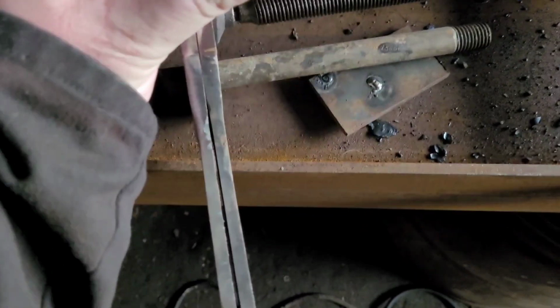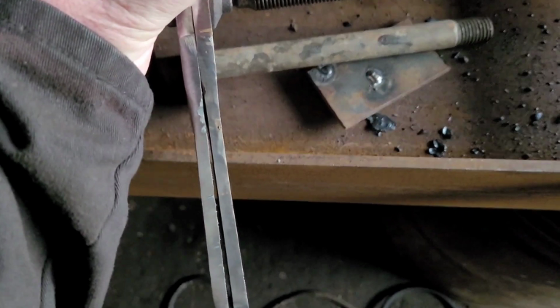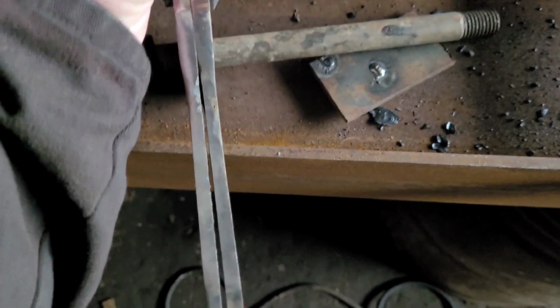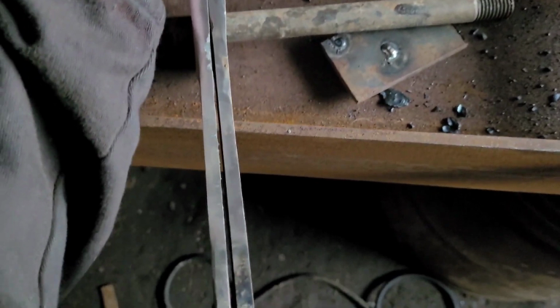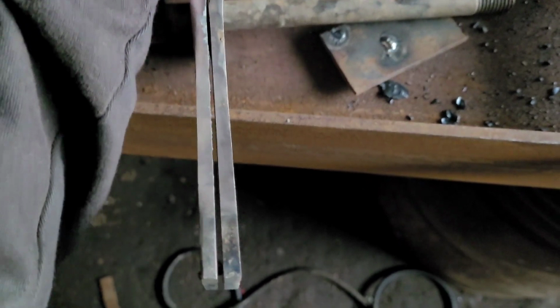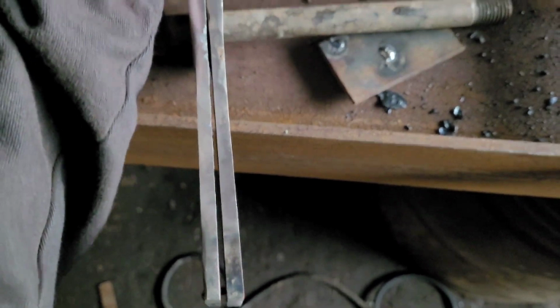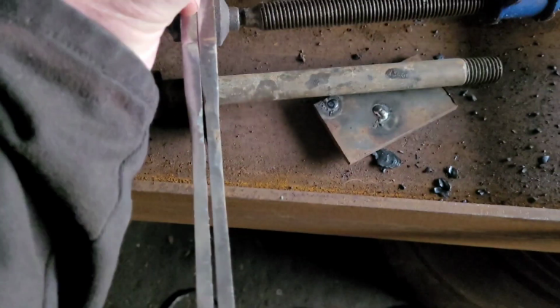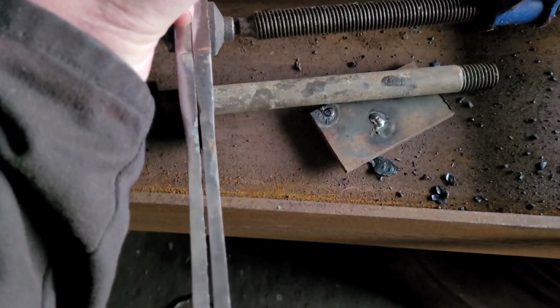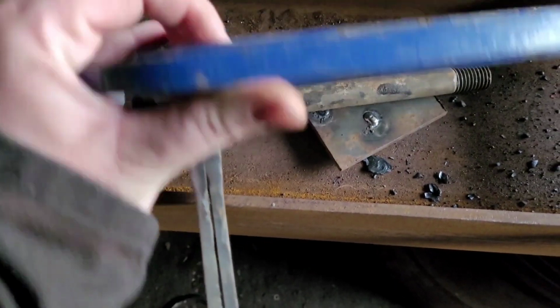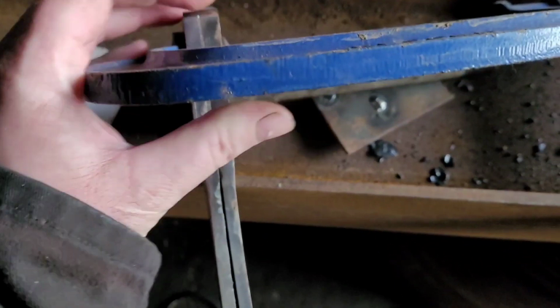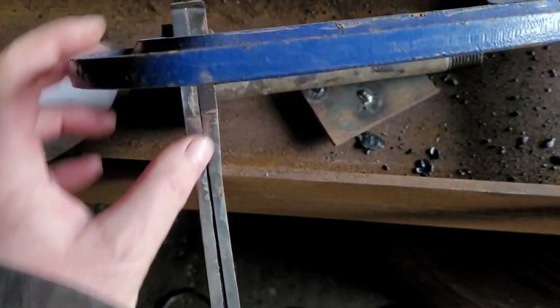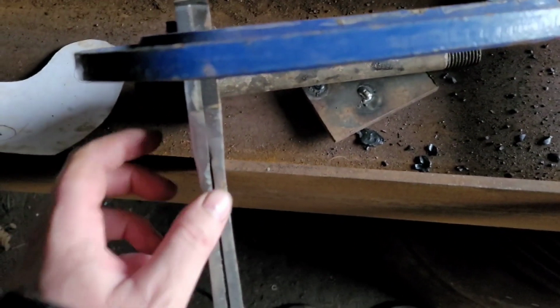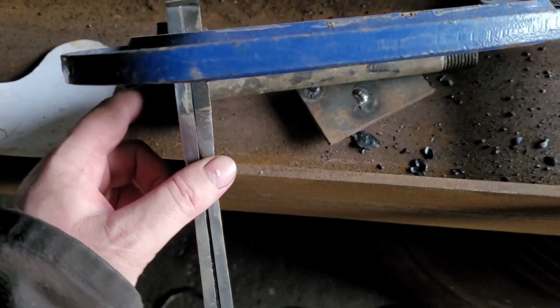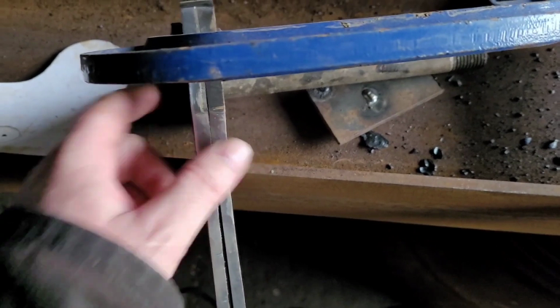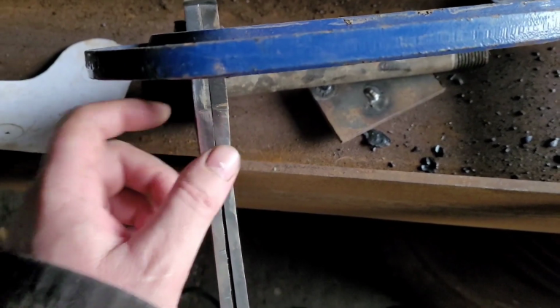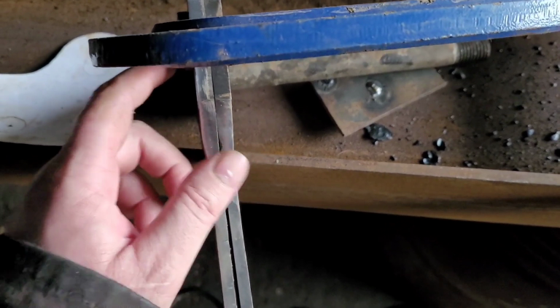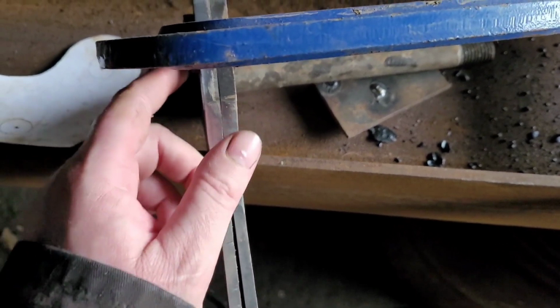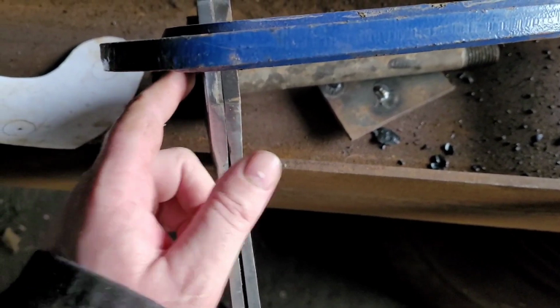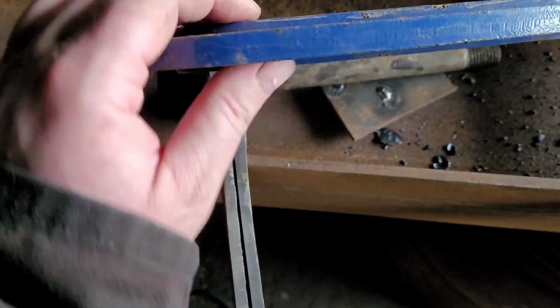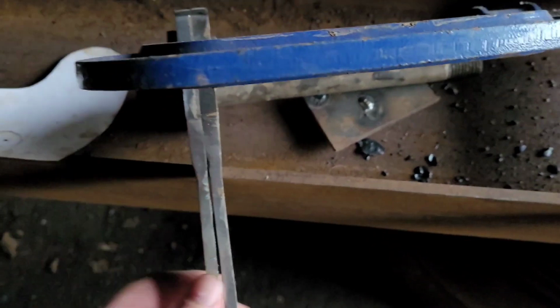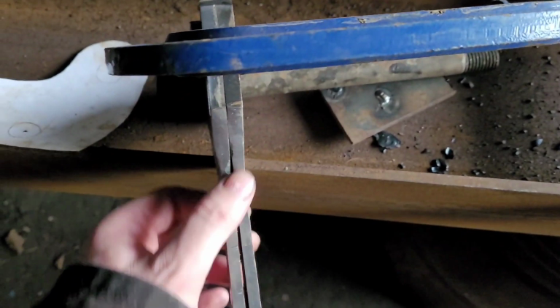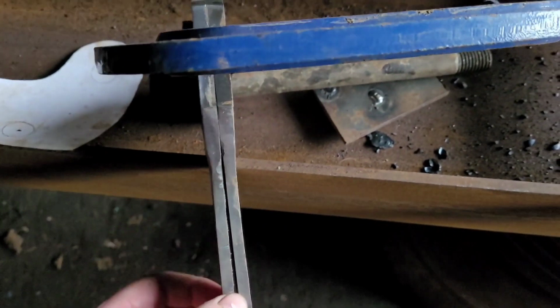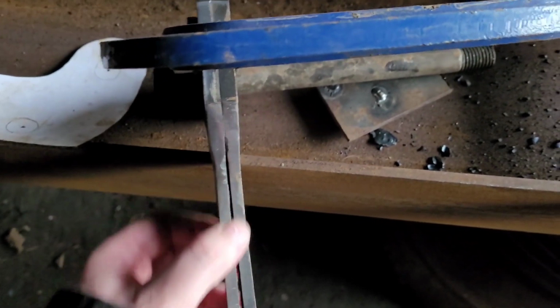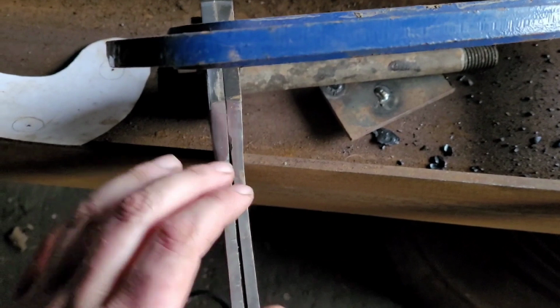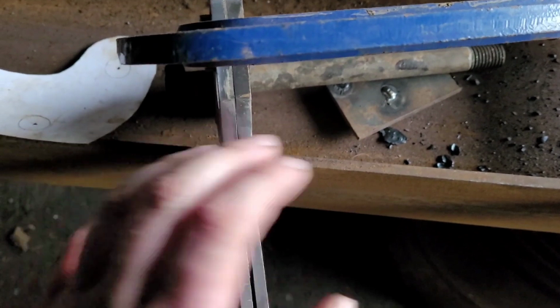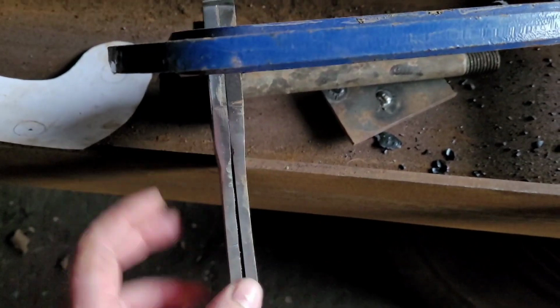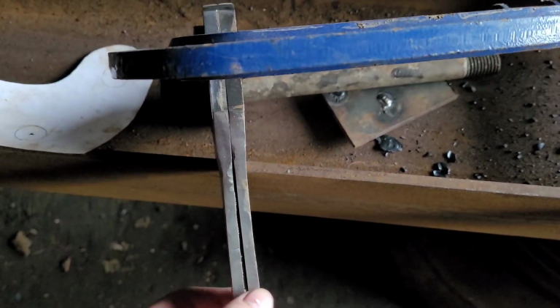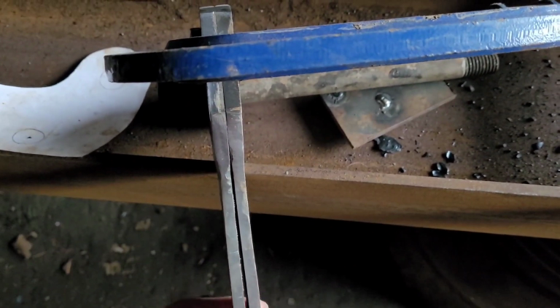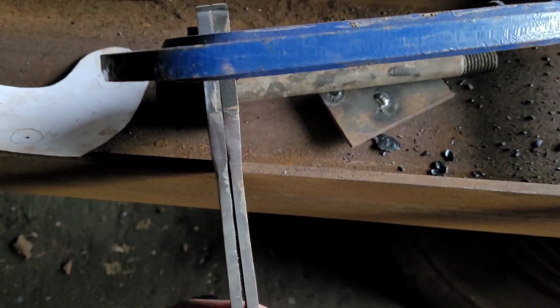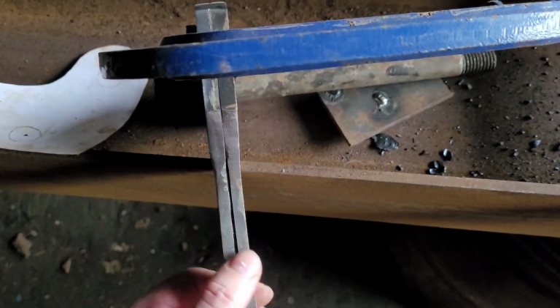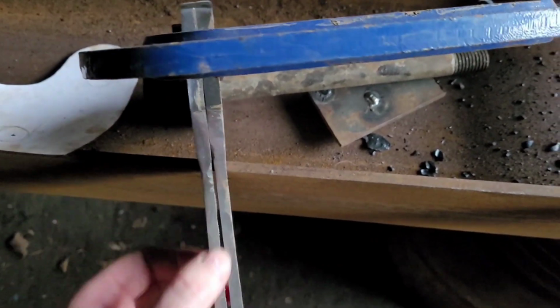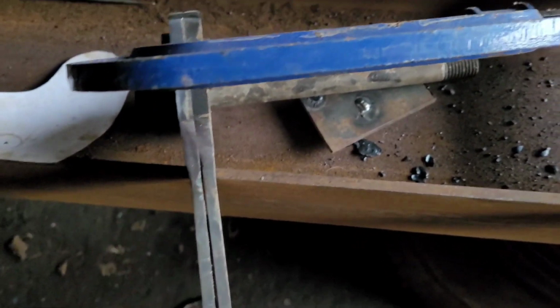There's the odd nick, the odd low spot, but it's right. I used a pin to line it up, lined up the second hole and clamped them together just to grind it, so both of them were exactly the same — nice and smooth now.